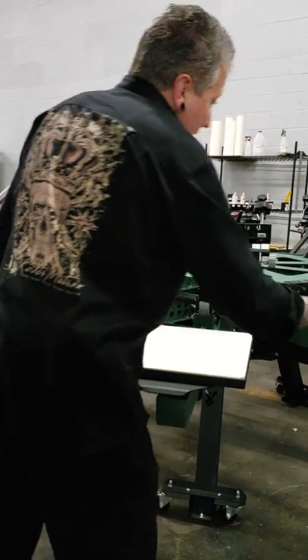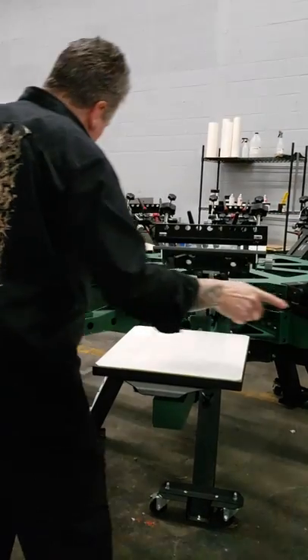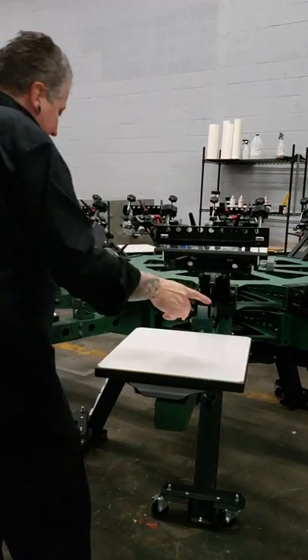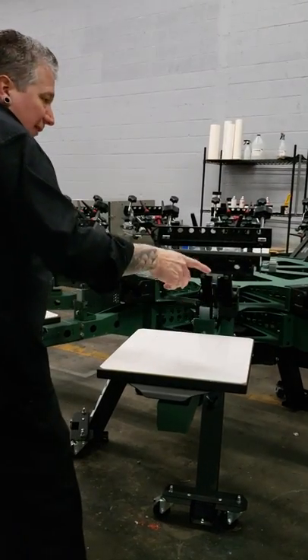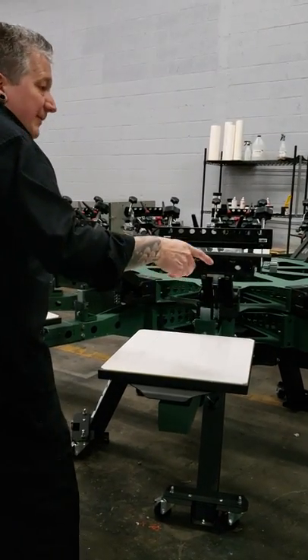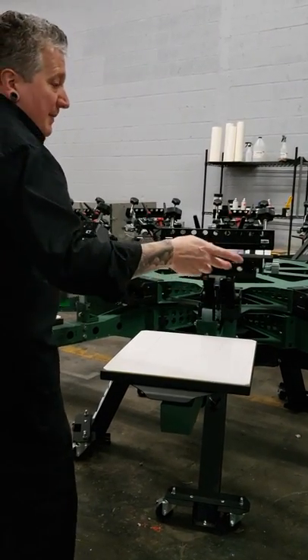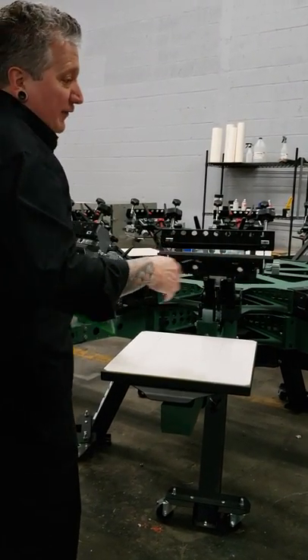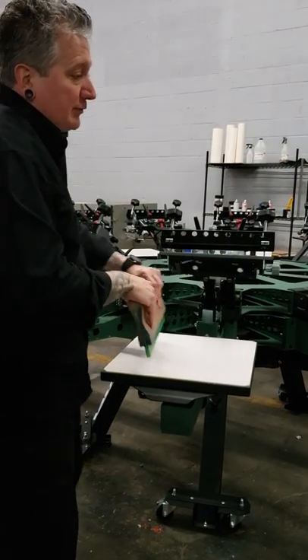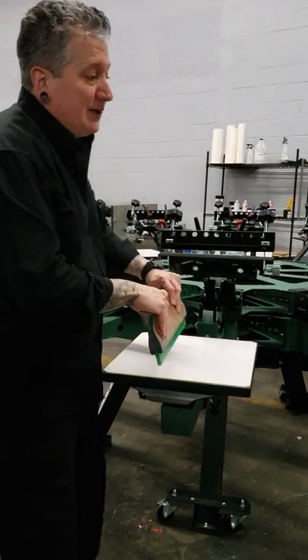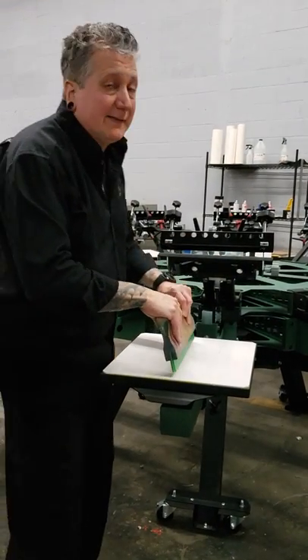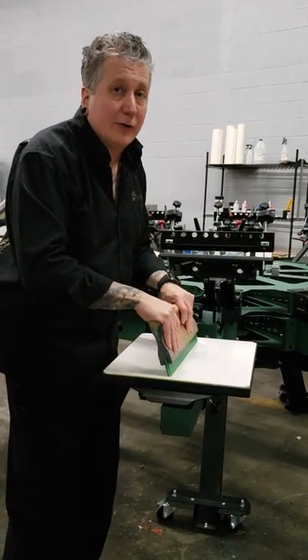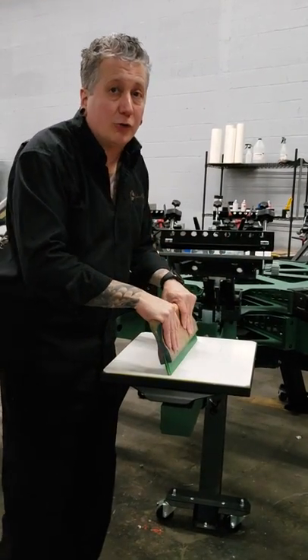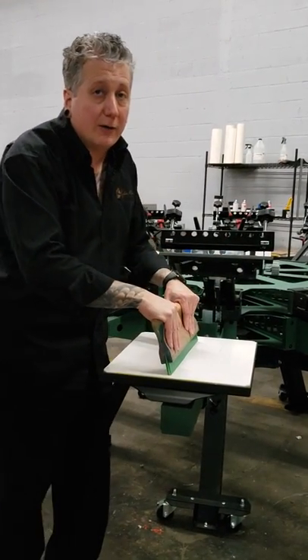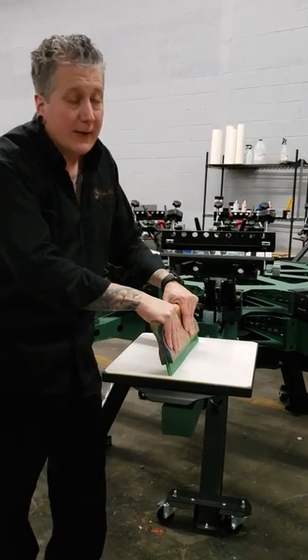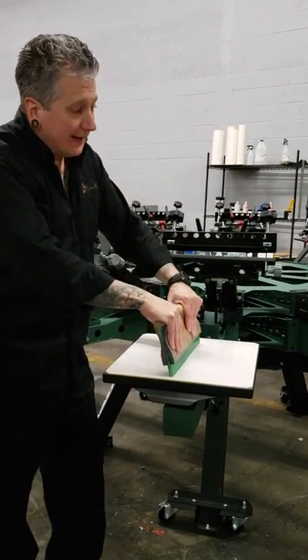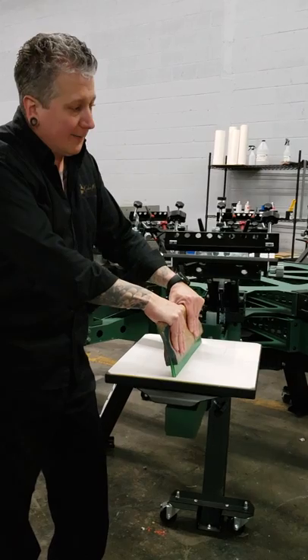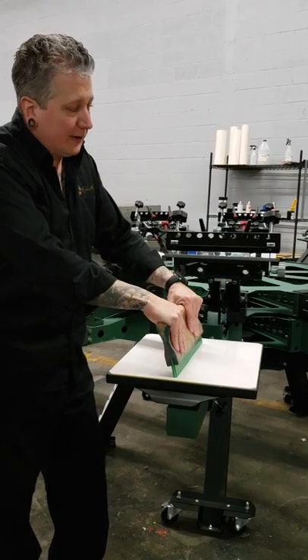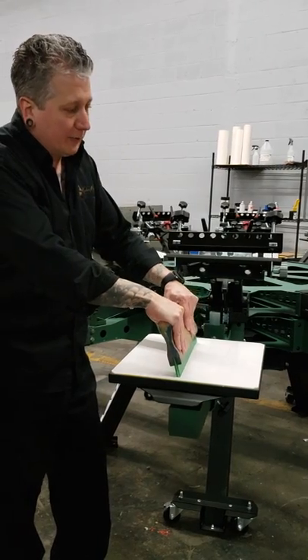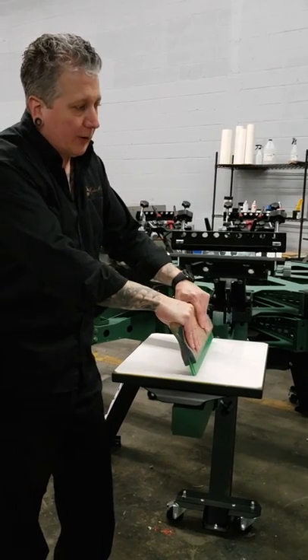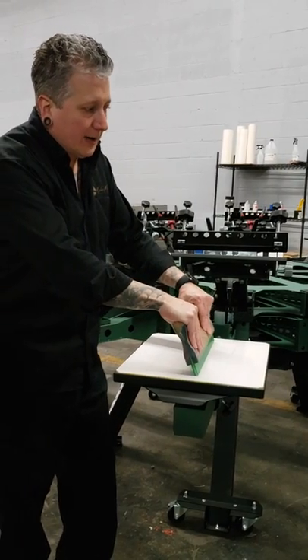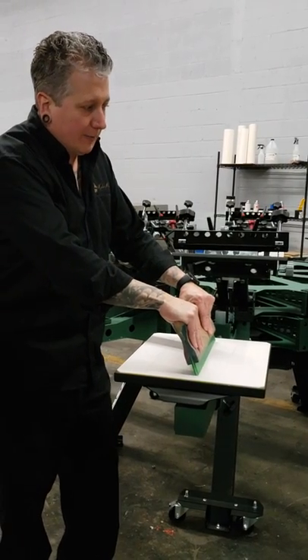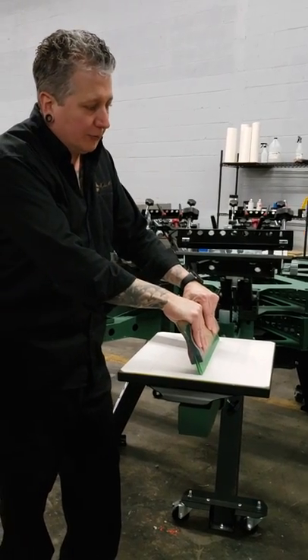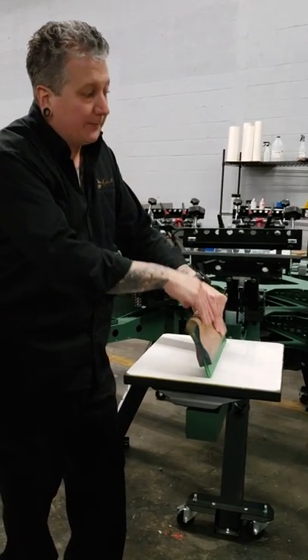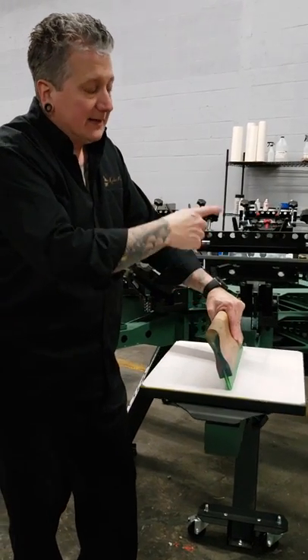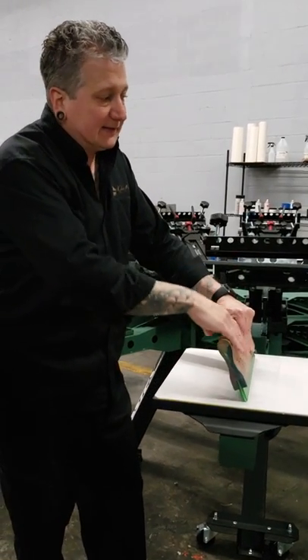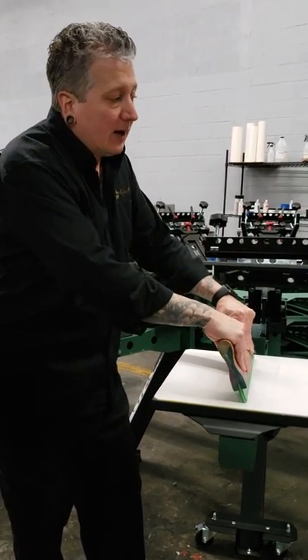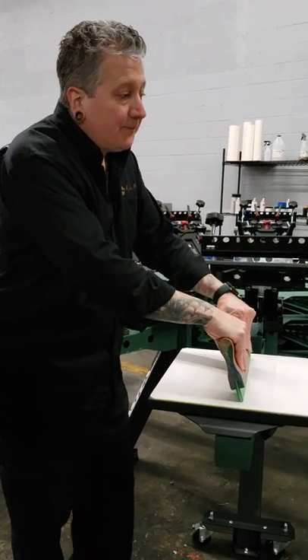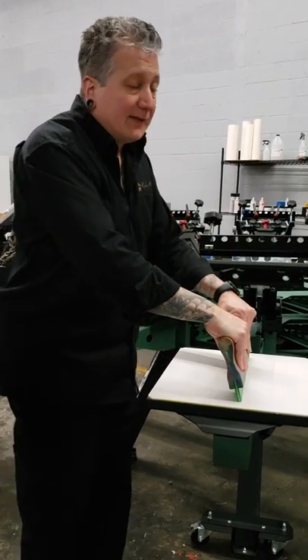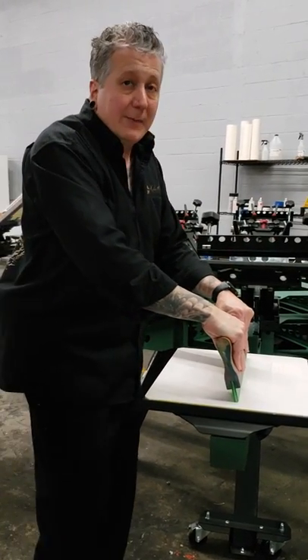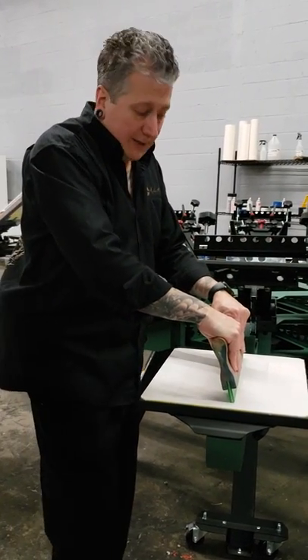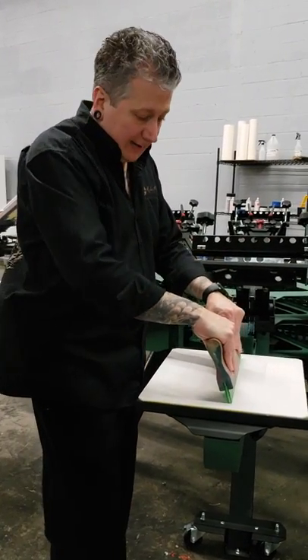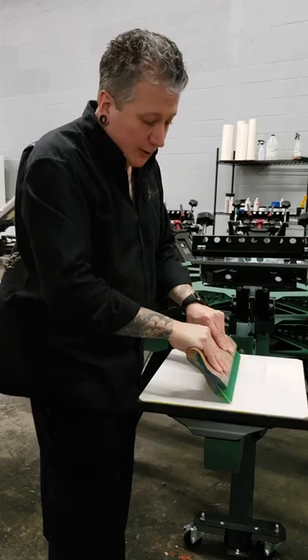The color is not relevant. Each manufacturer's squeegee has their own colors. The numbers are what are most important: 60 soft, 70 medium, 80 hard.